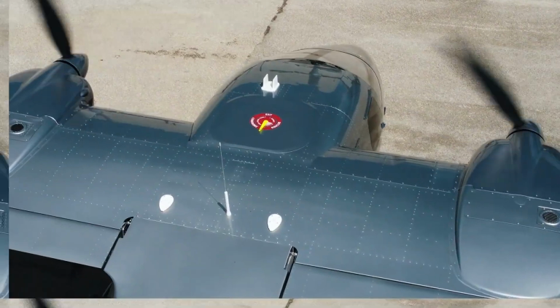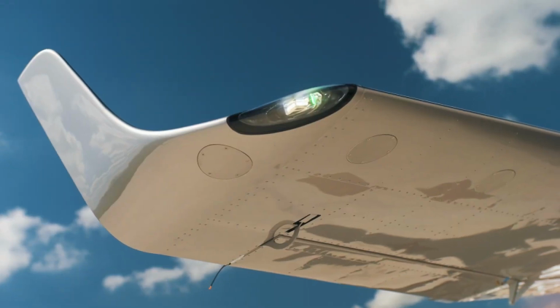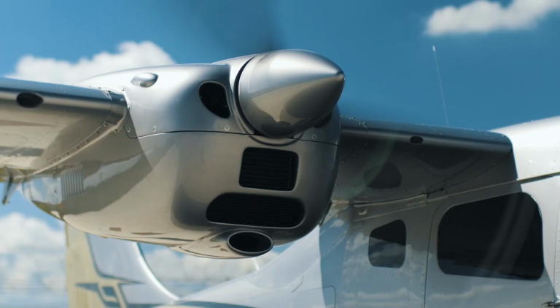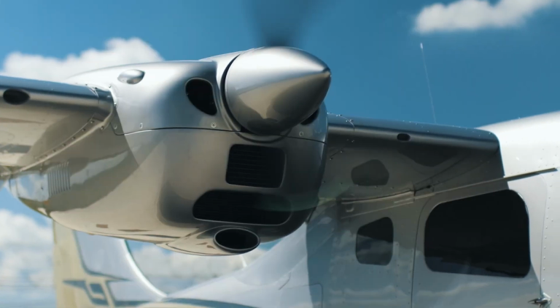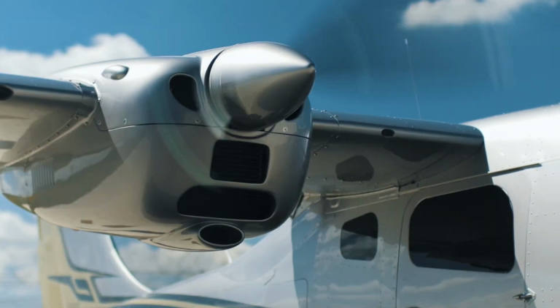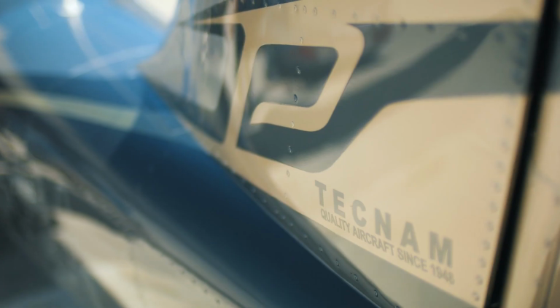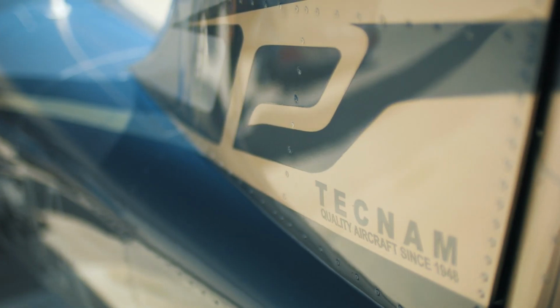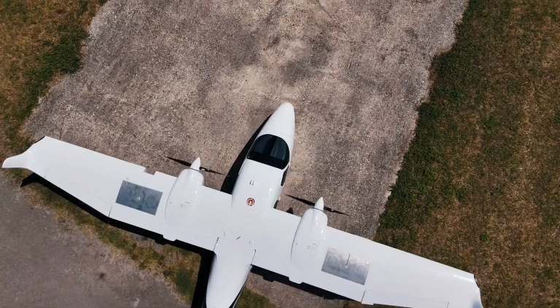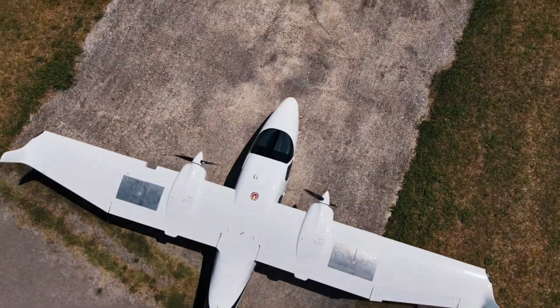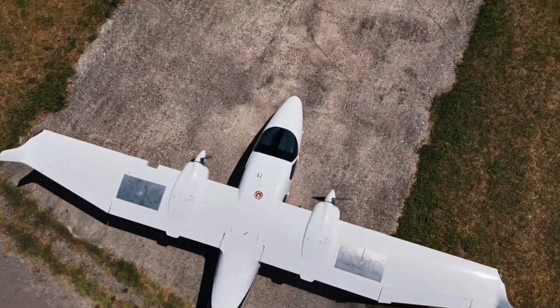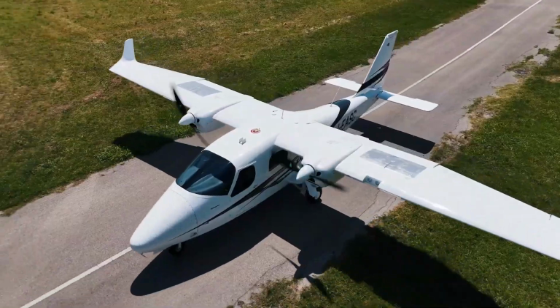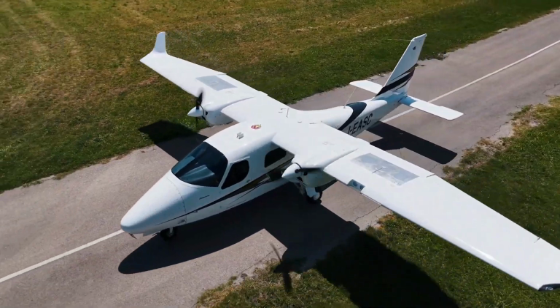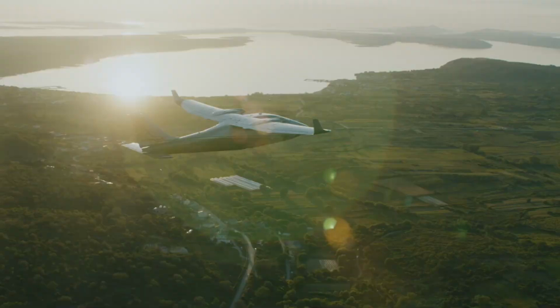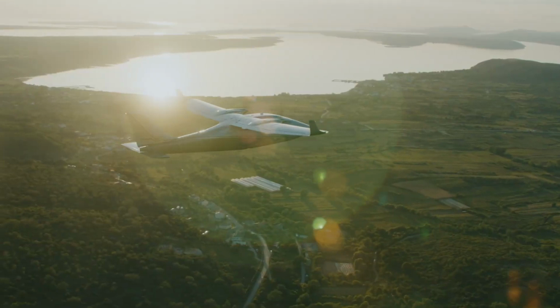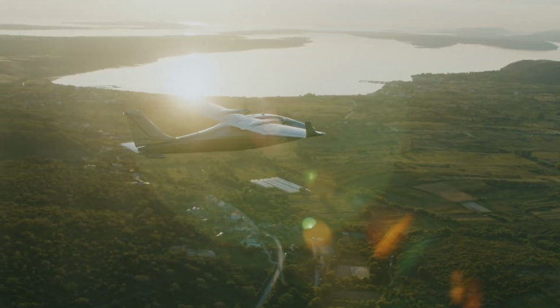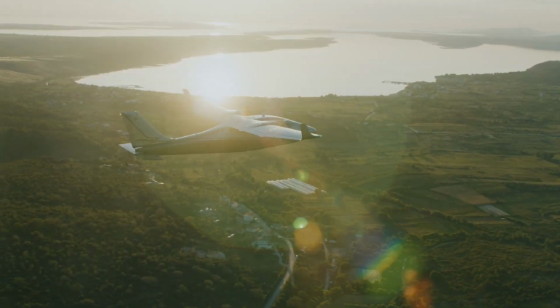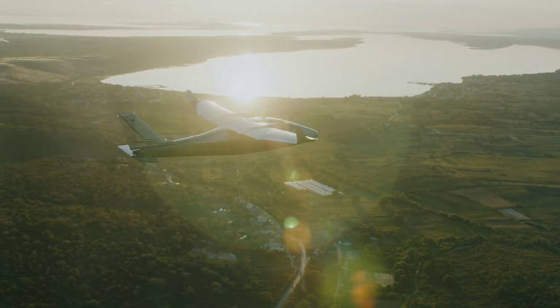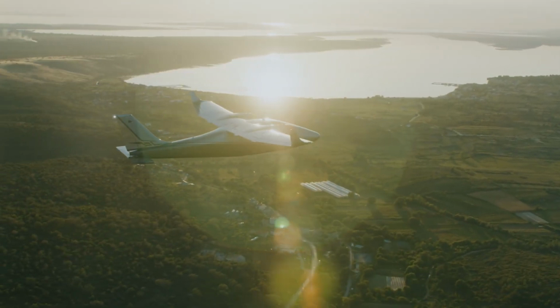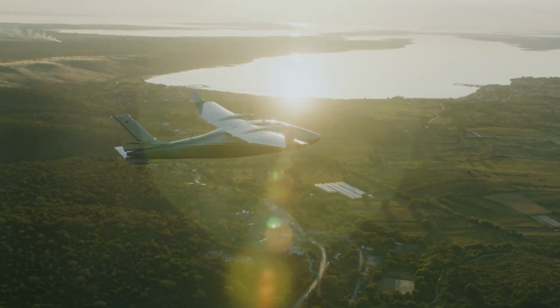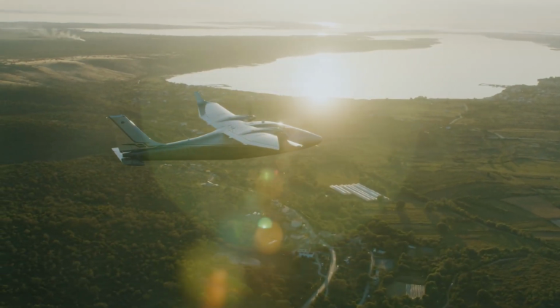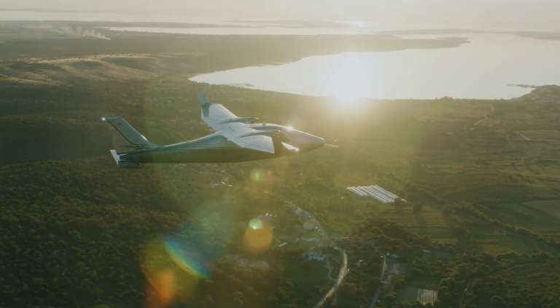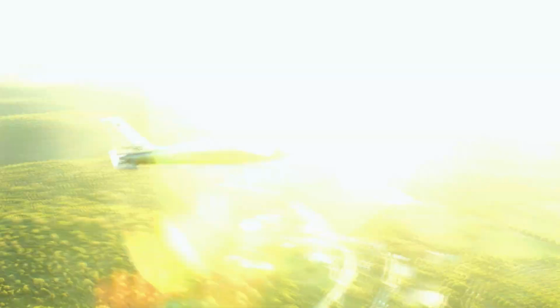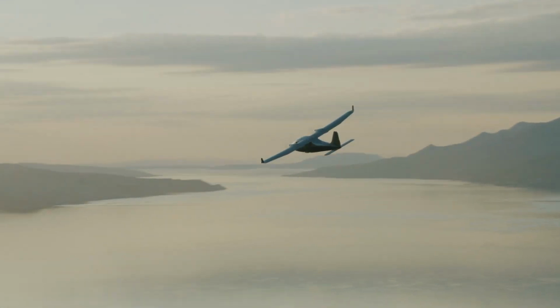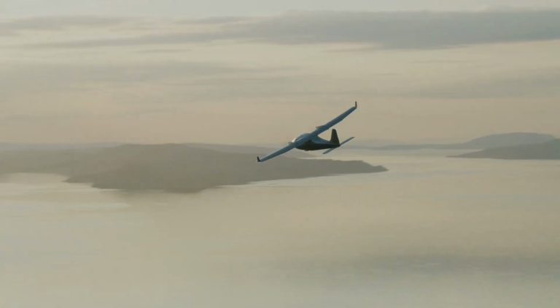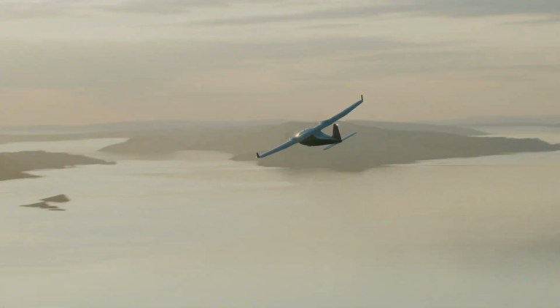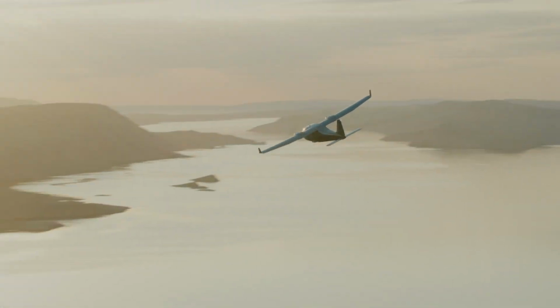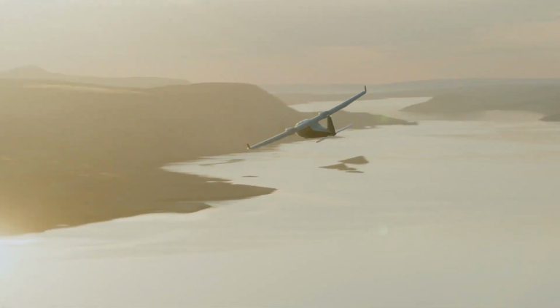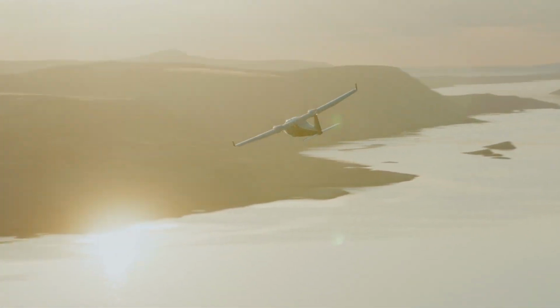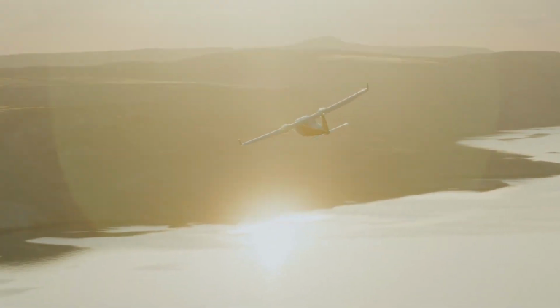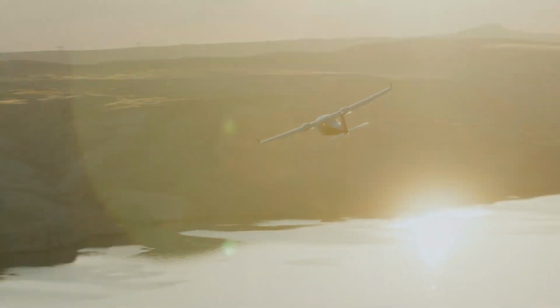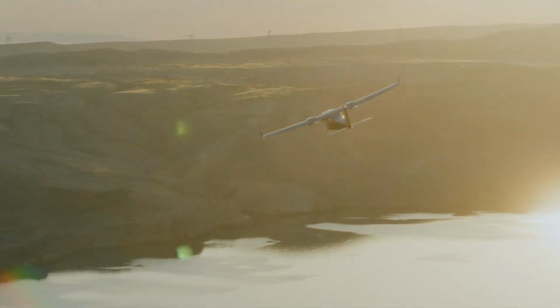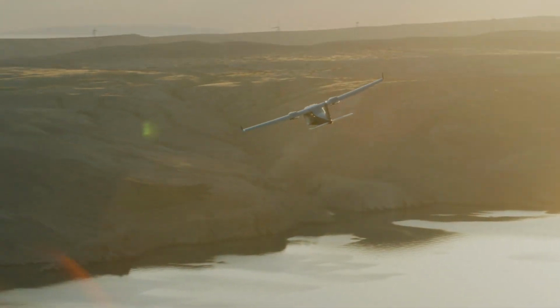With seating for four, low operating costs, and short runway capability, the P2006T-NG proves that you don't need a jet to fly smart, safe, and efficiently across regions. It's practical aviation, refined.